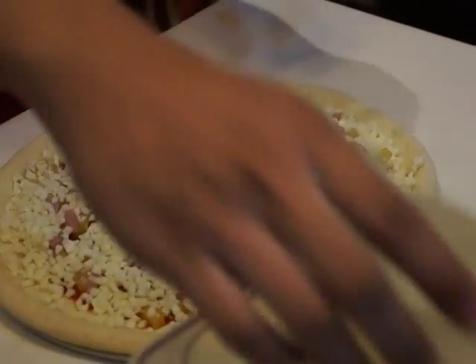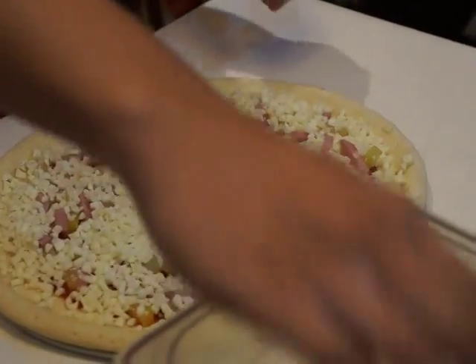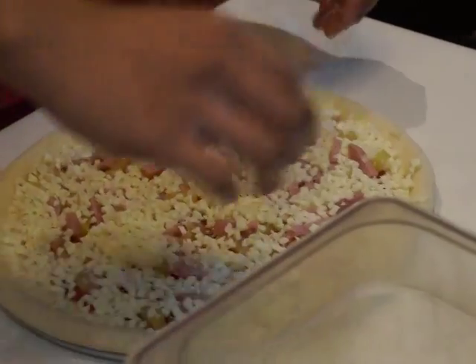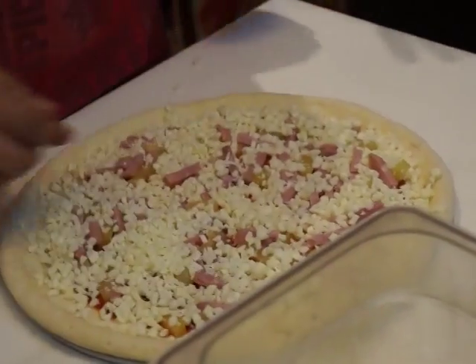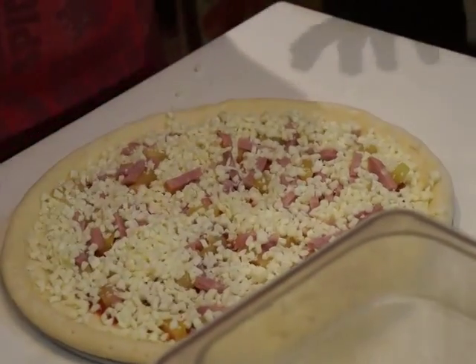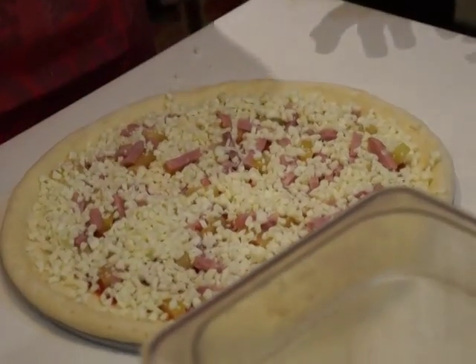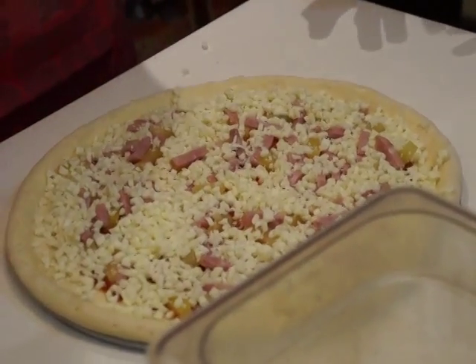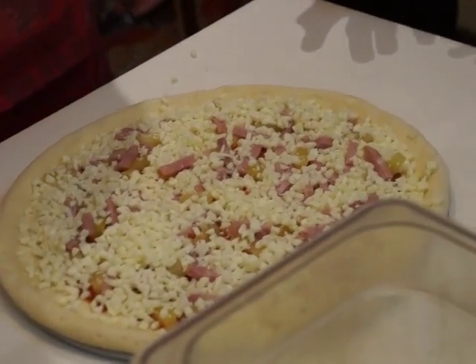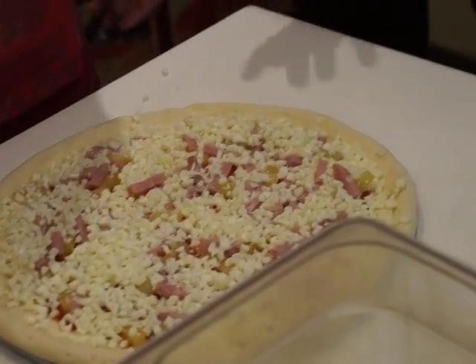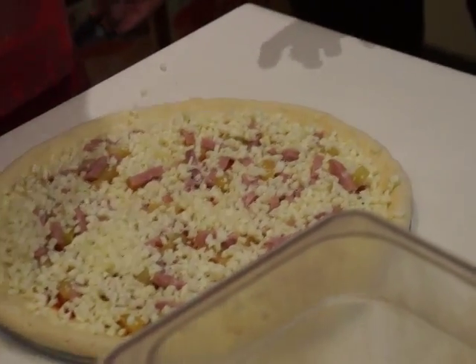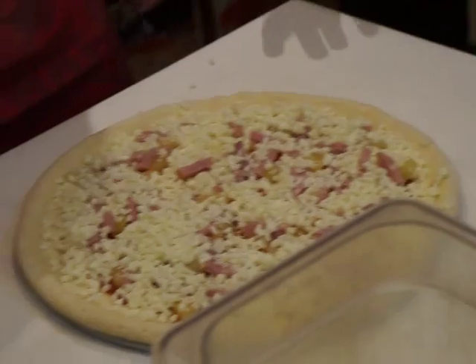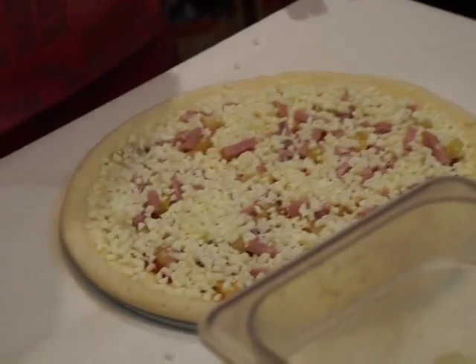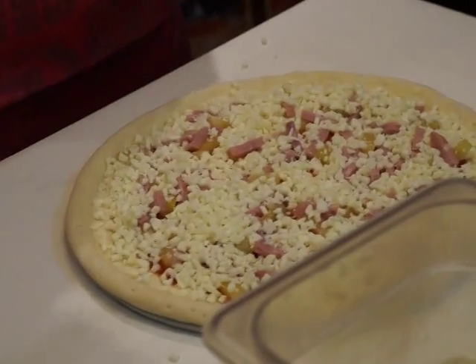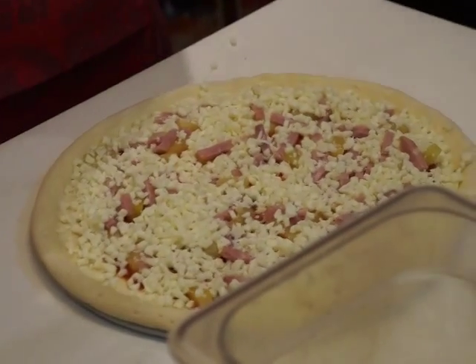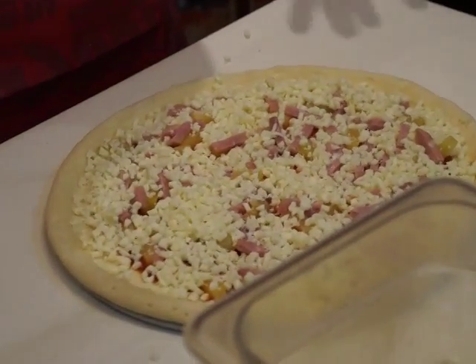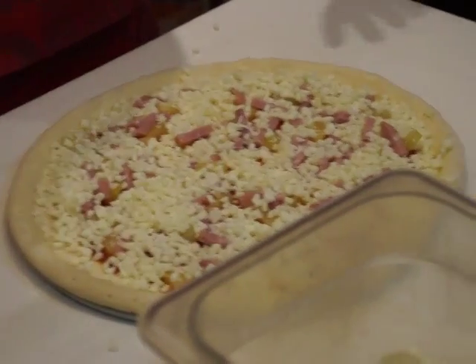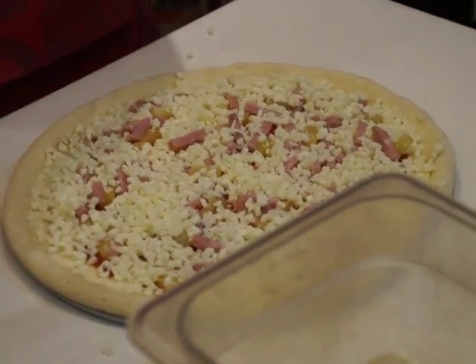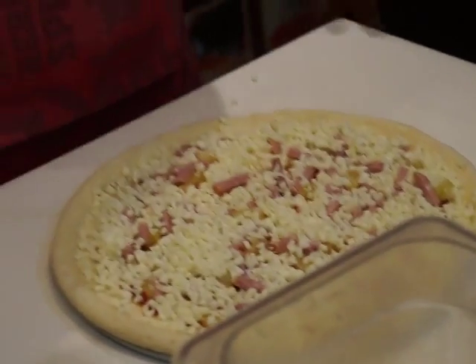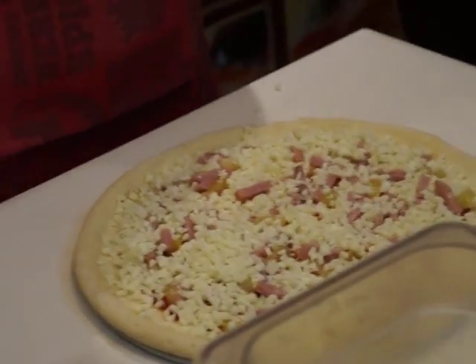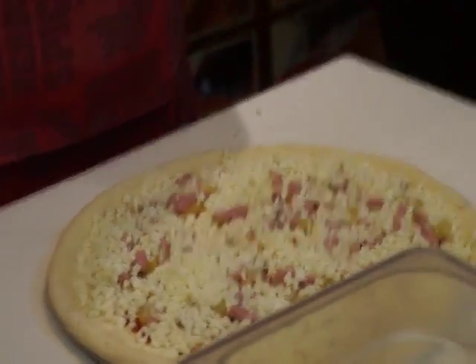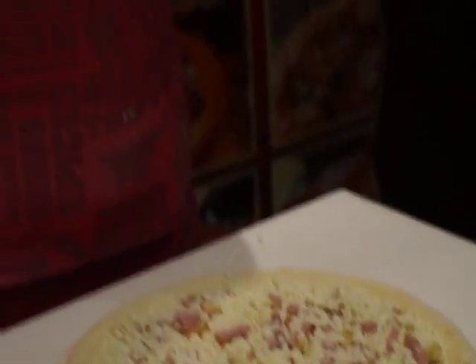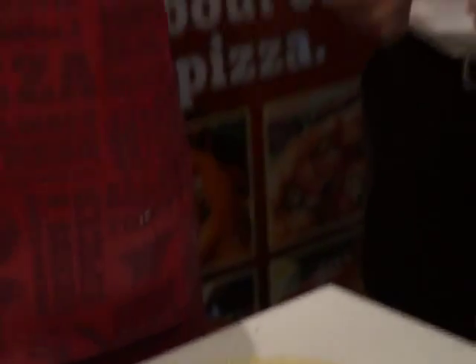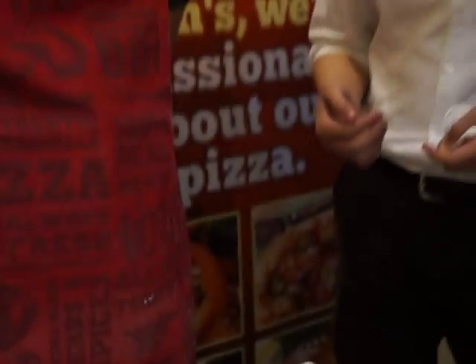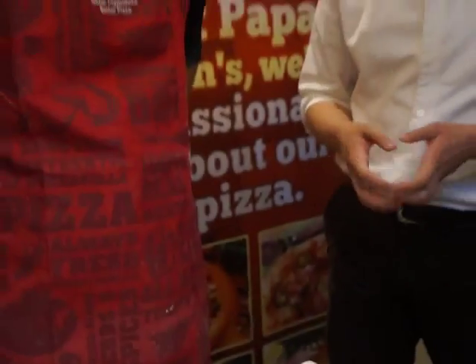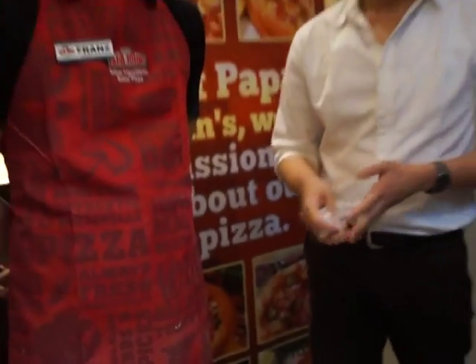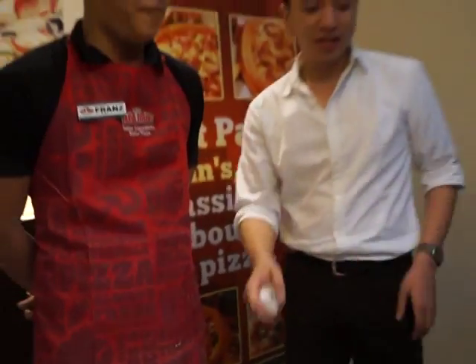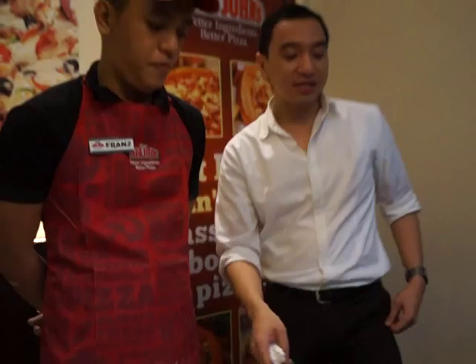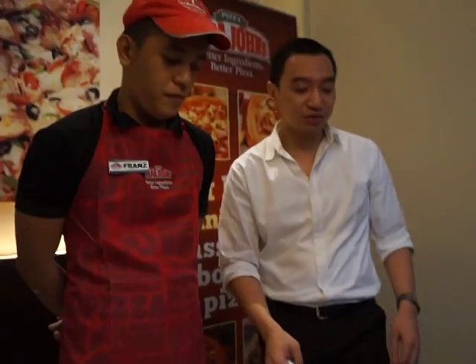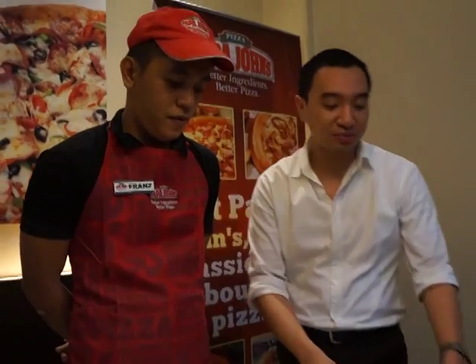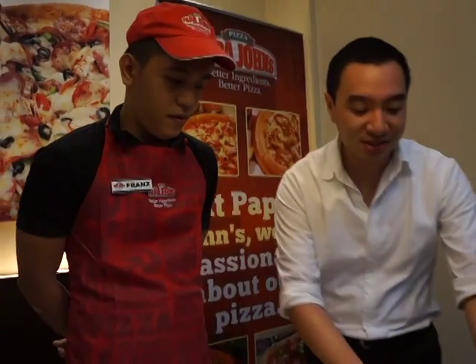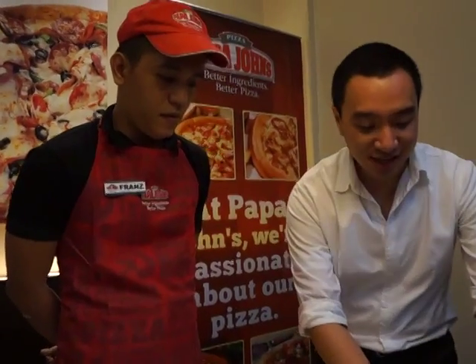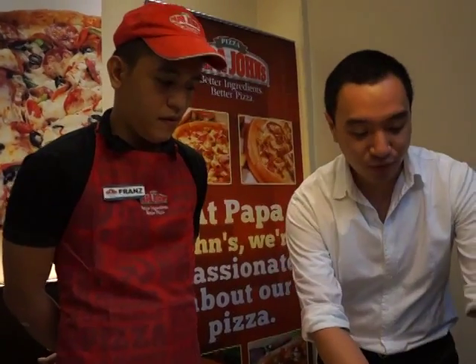This is our finished raw pizza — 12 inches. The cooking time is 10 to 15 minutes.